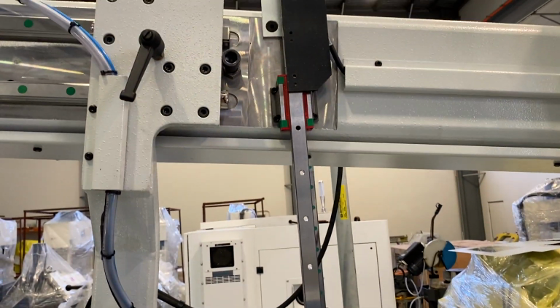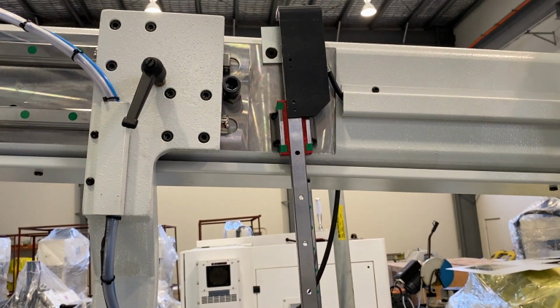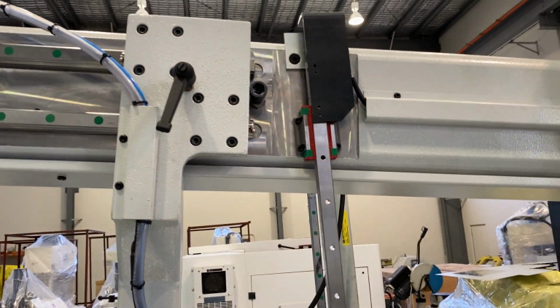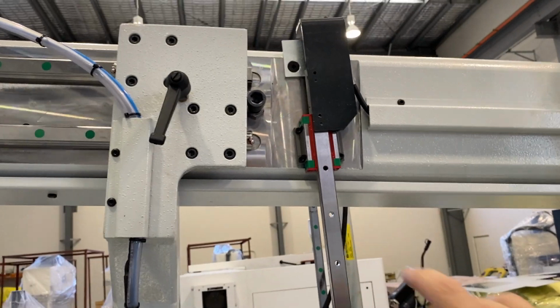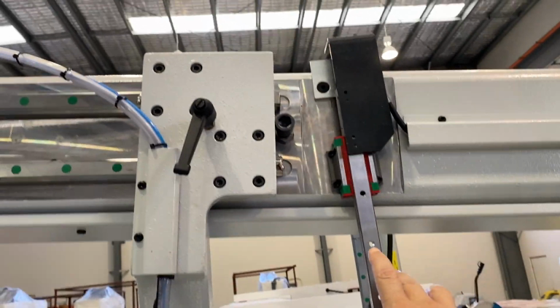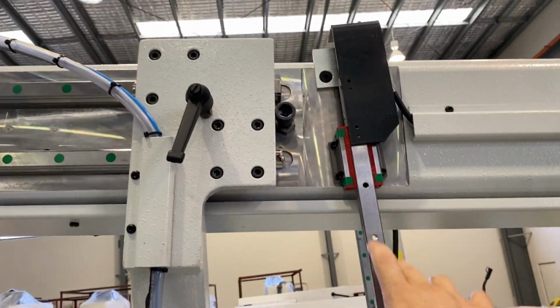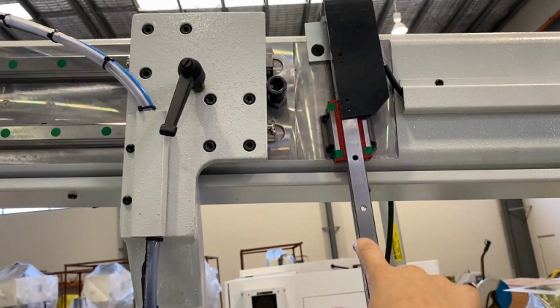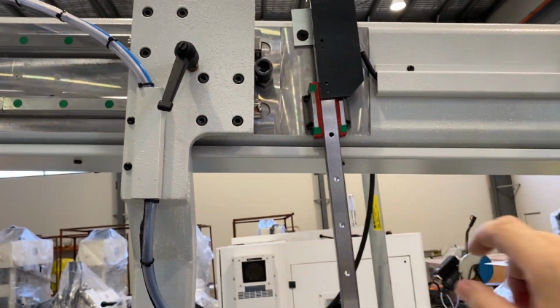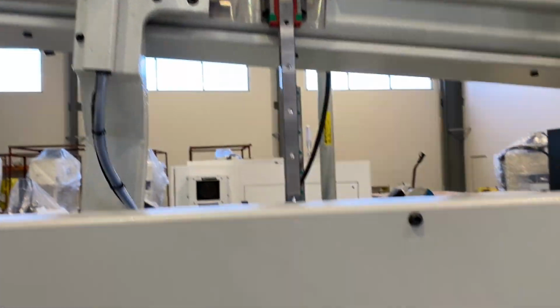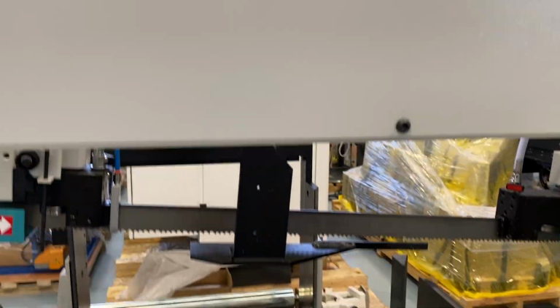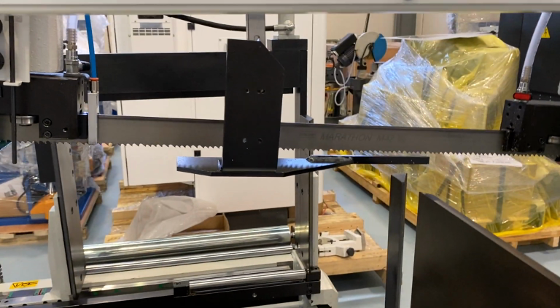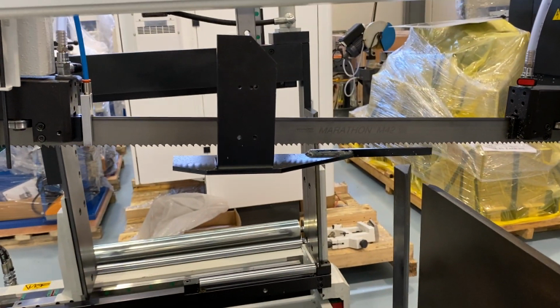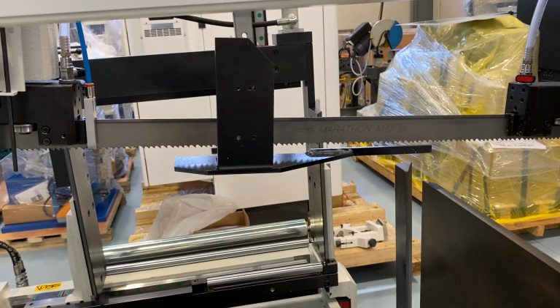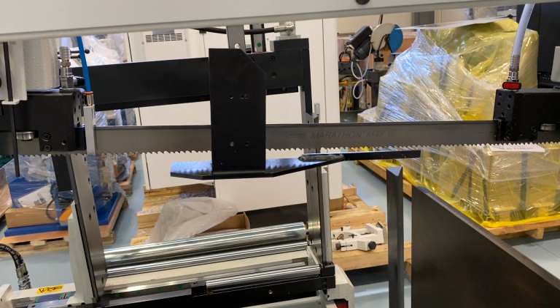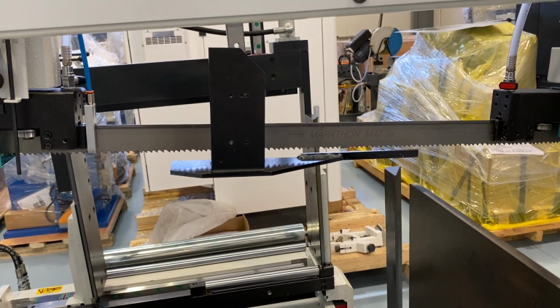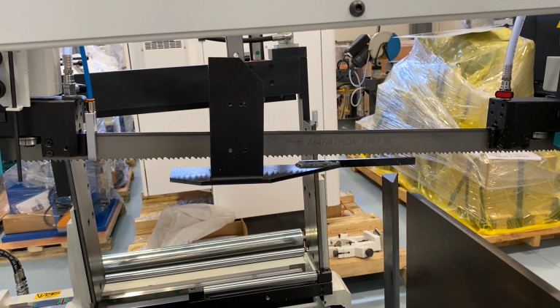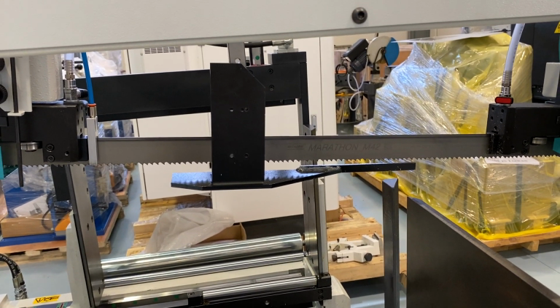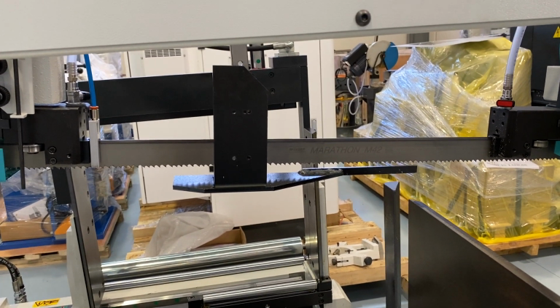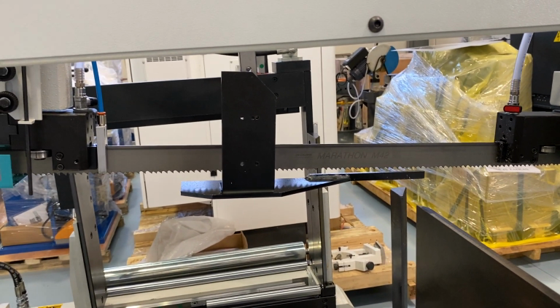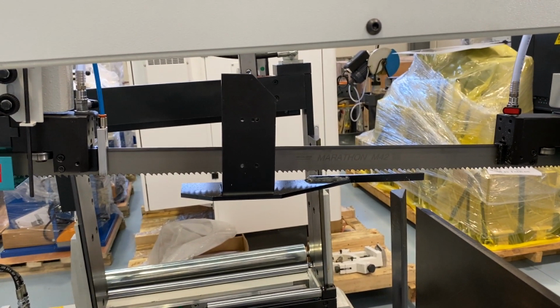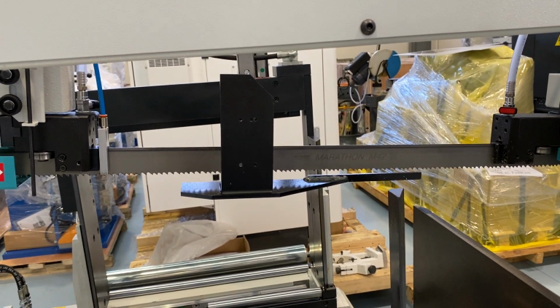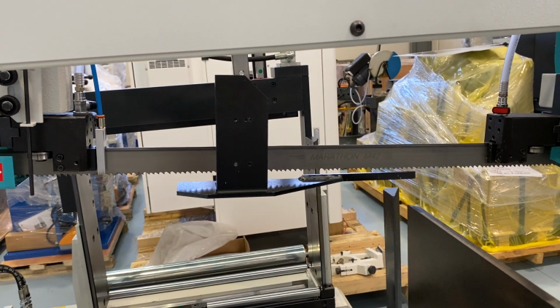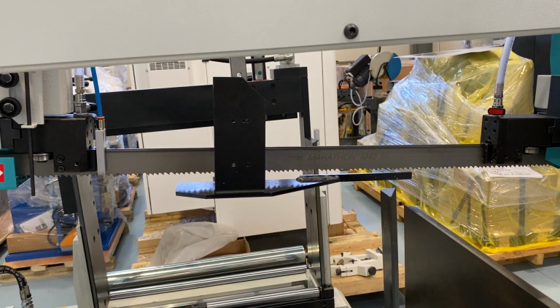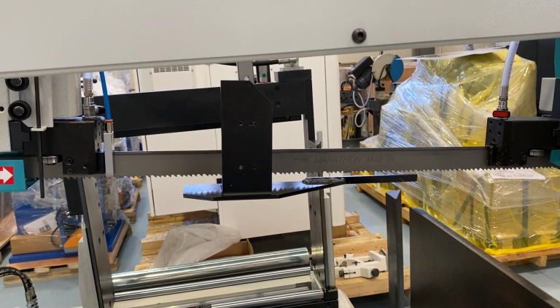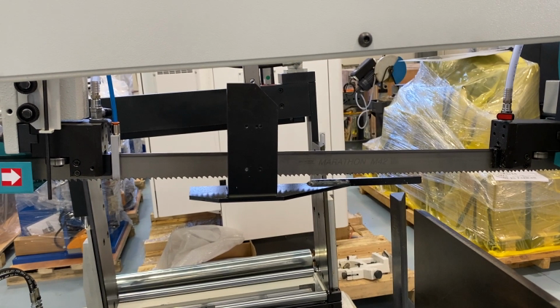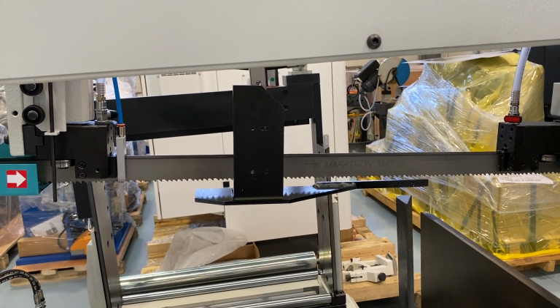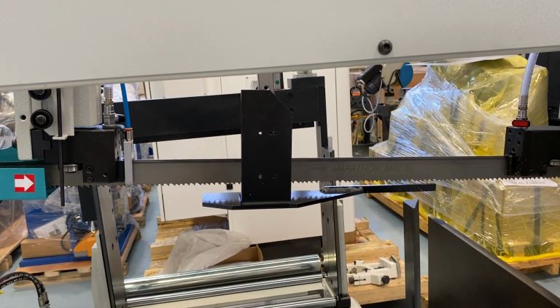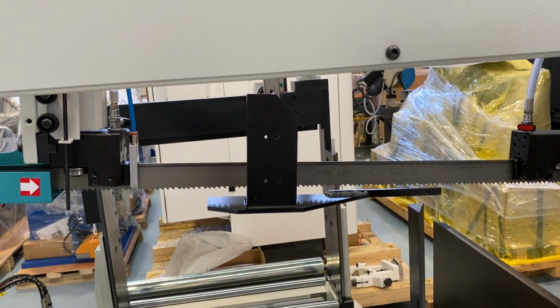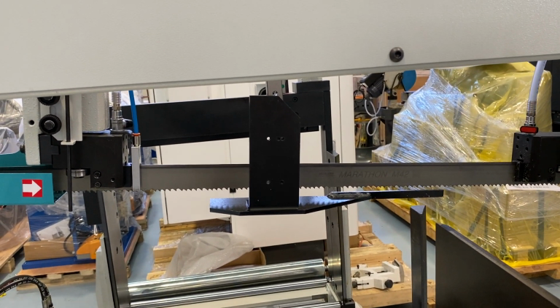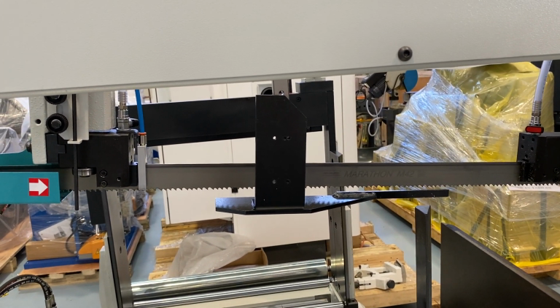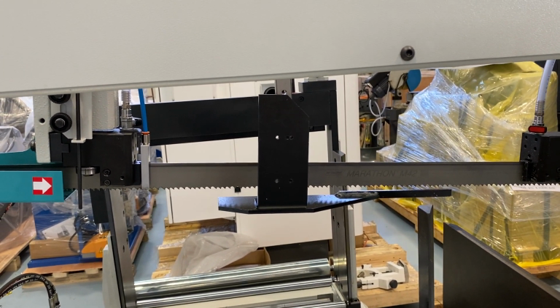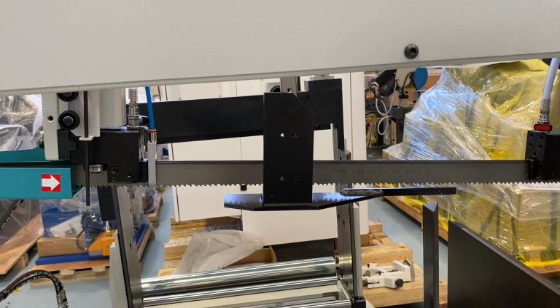And your fast approach device. Now the fast approach device — which is this here — what it does is it'll come down as fast as it can go, hit the material, and then go into whatever speed you've programmed it to go at.